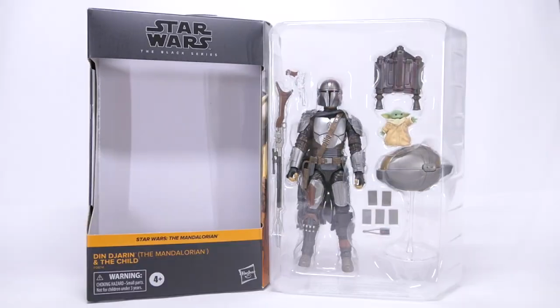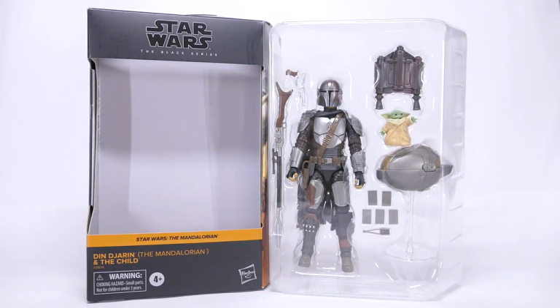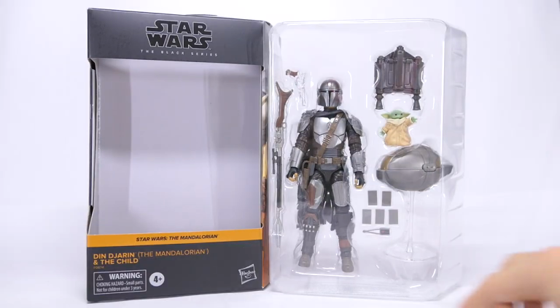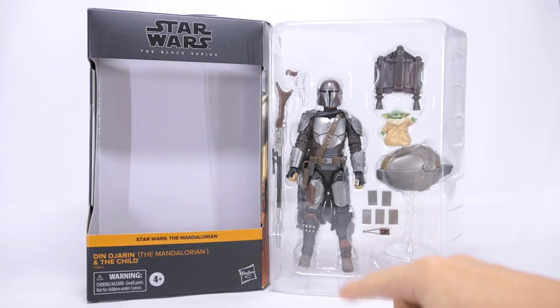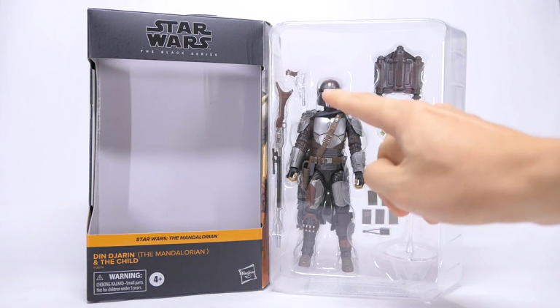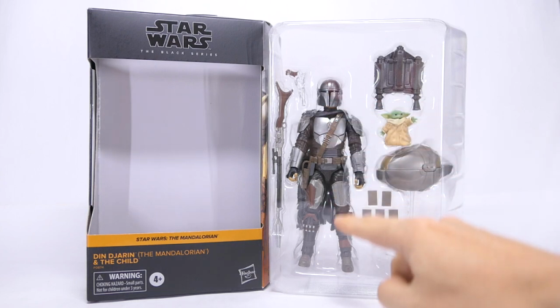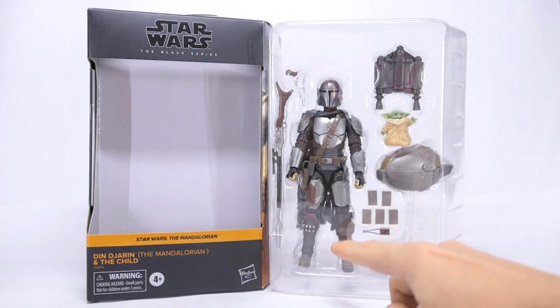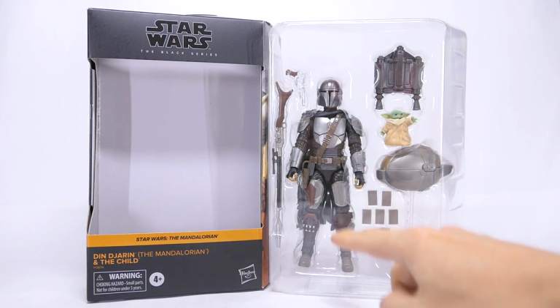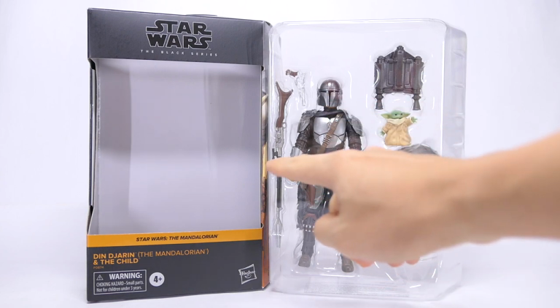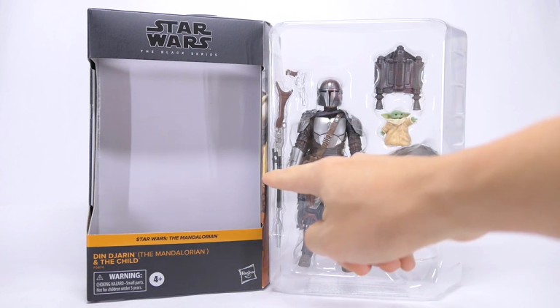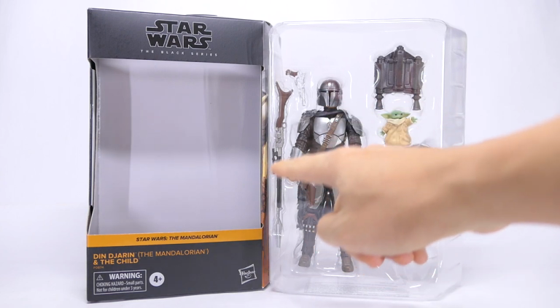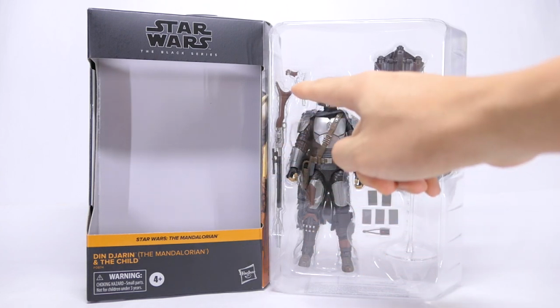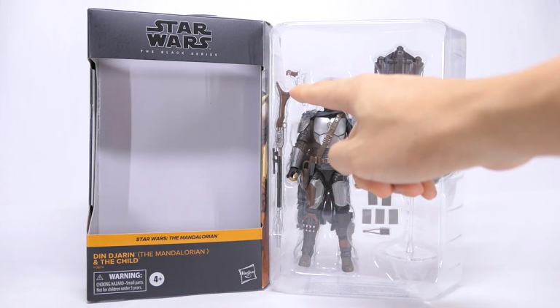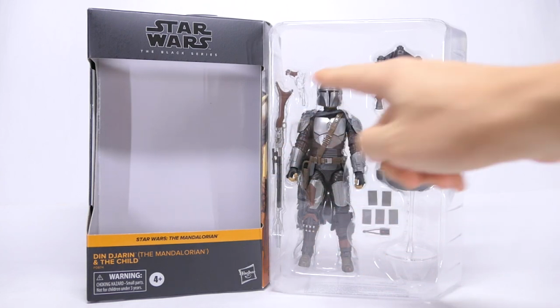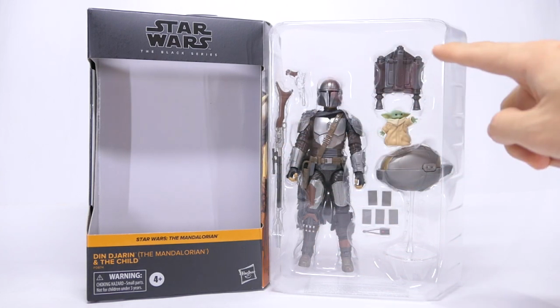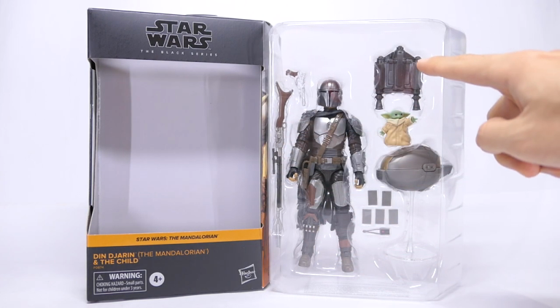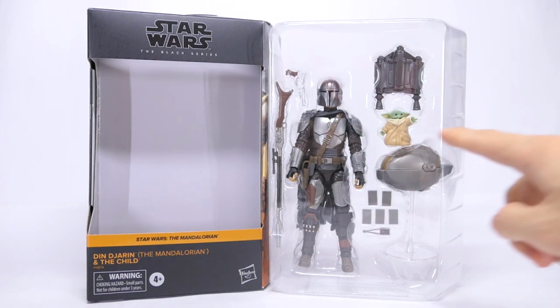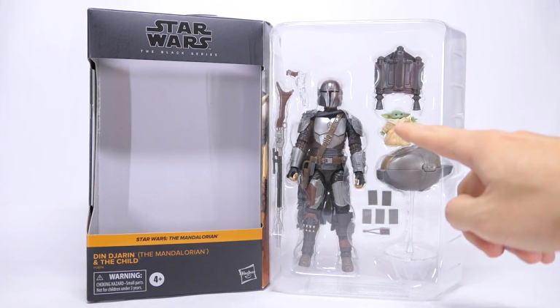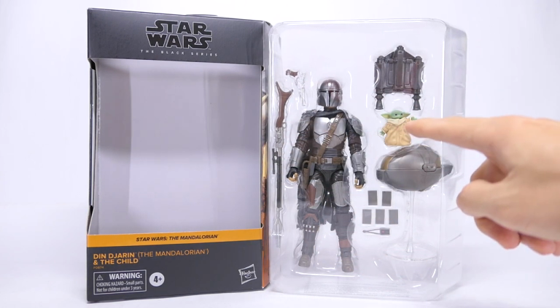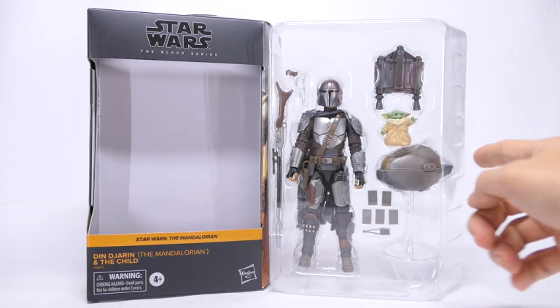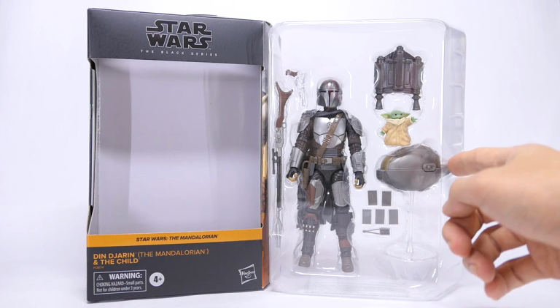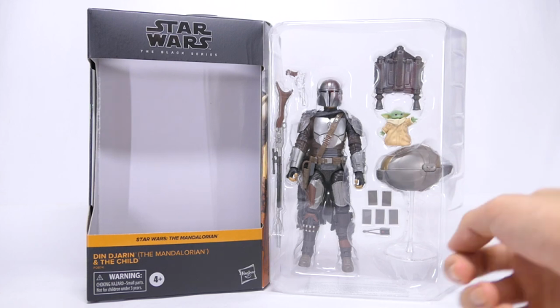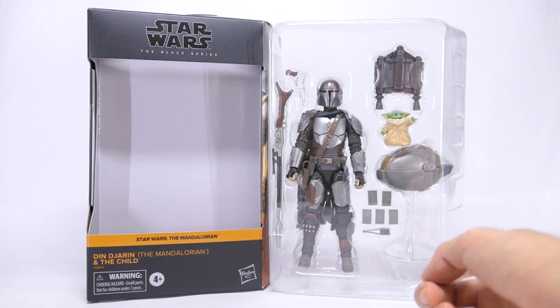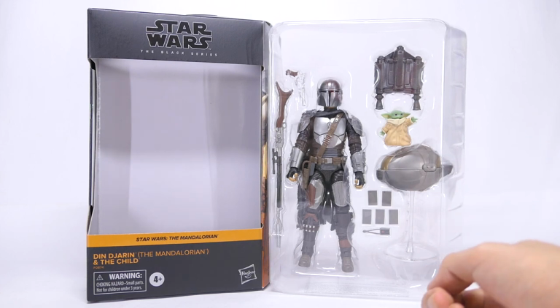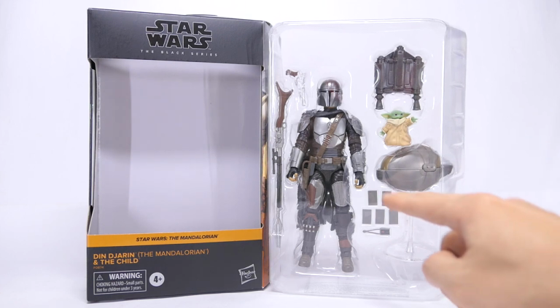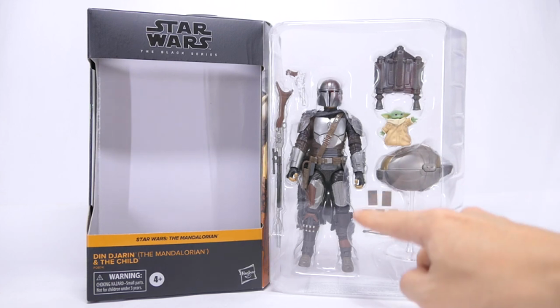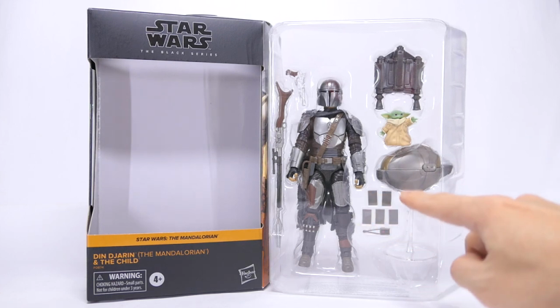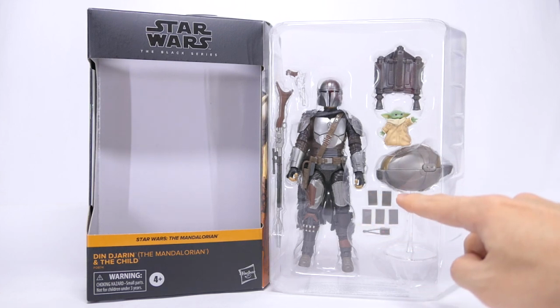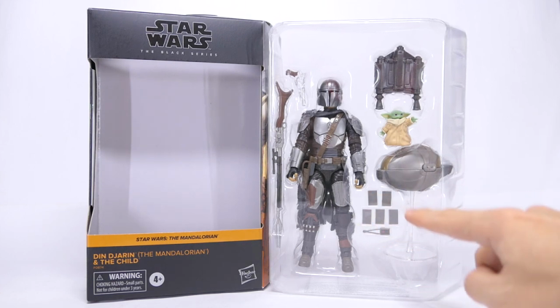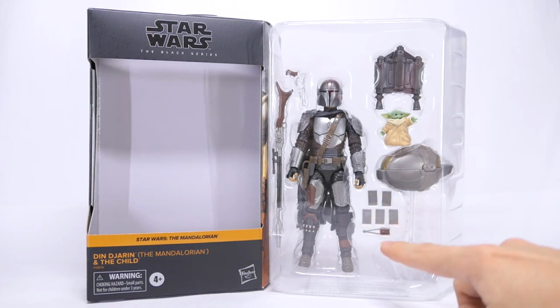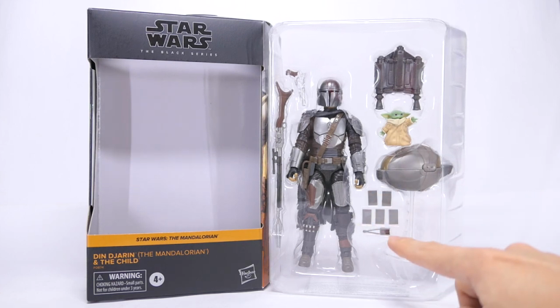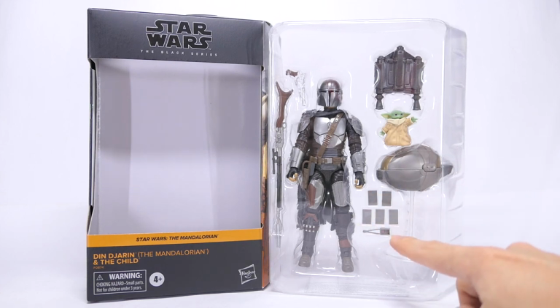Now with the packaging open, you can see the action figure packed in with a rifle, a blaster, his jetpack, the Child, the hovering pram and the stand, some Beskar plates, as well as a Fob Tracker.